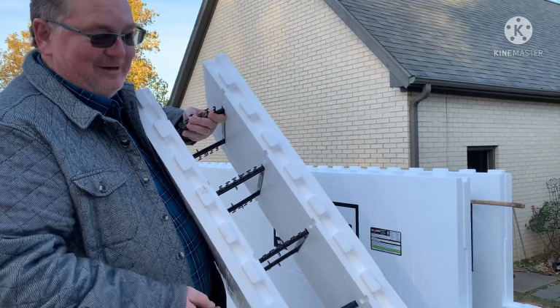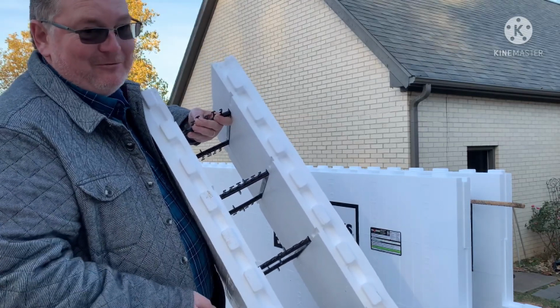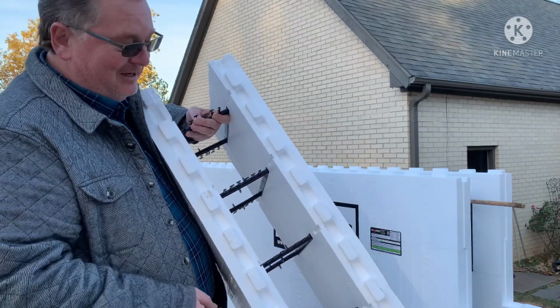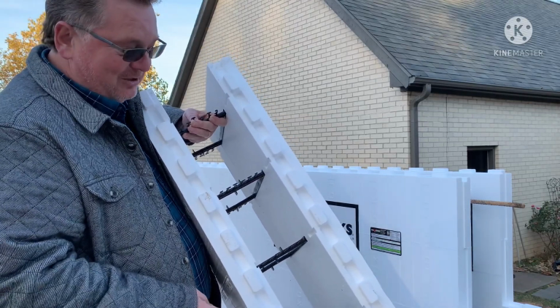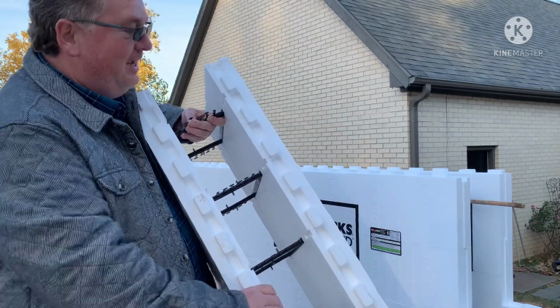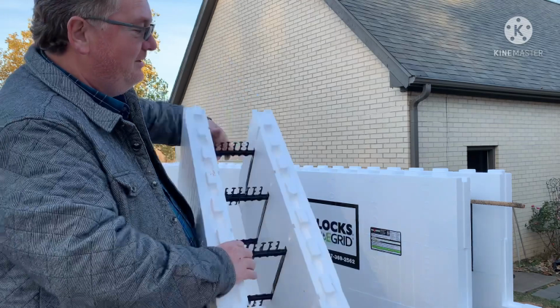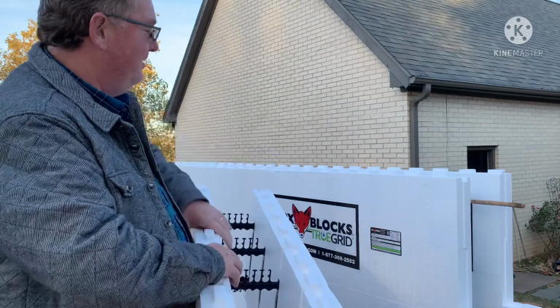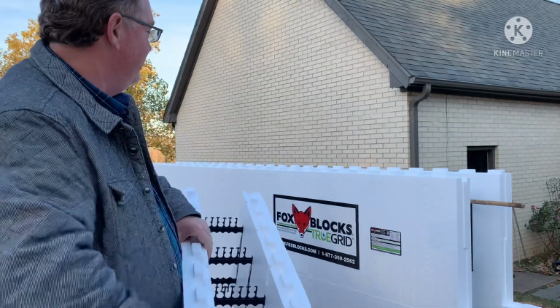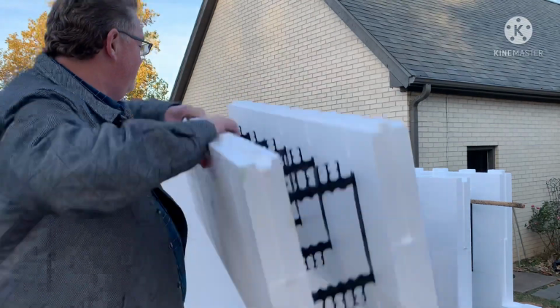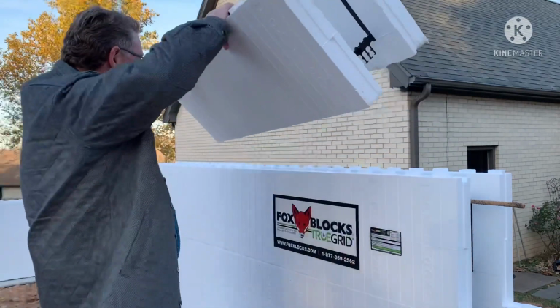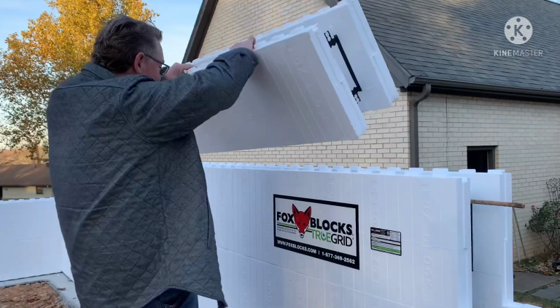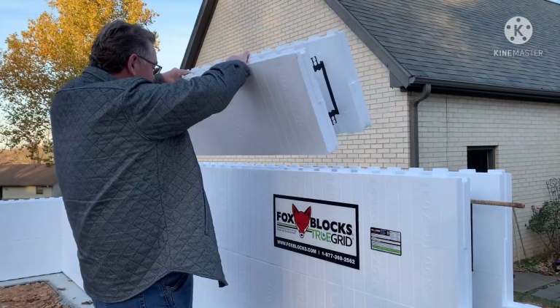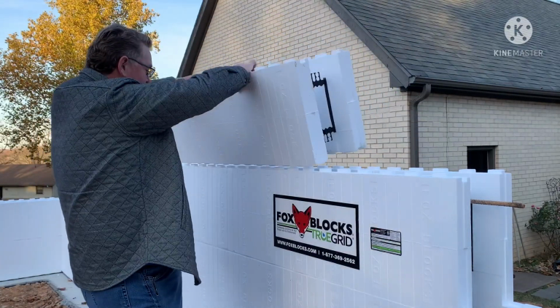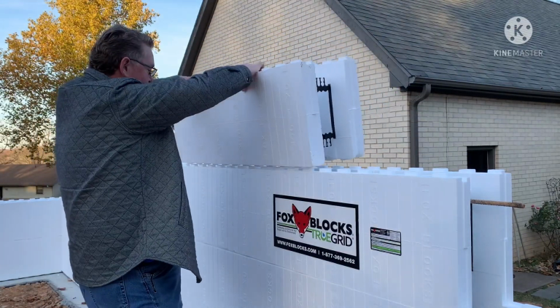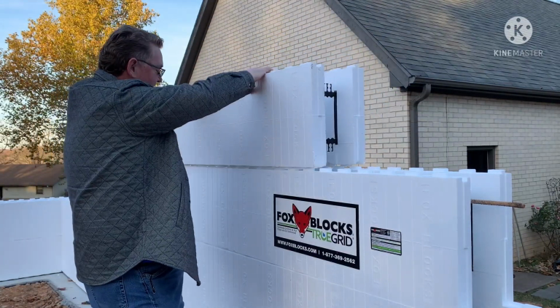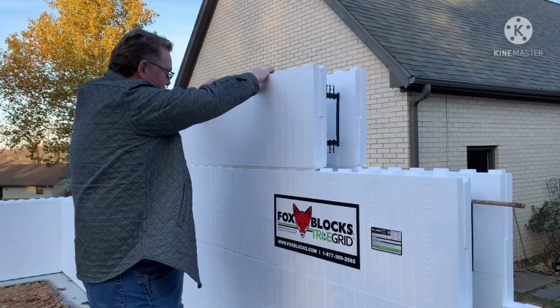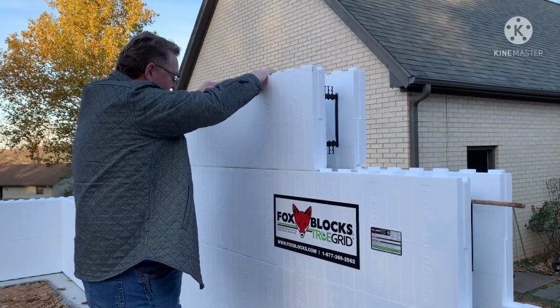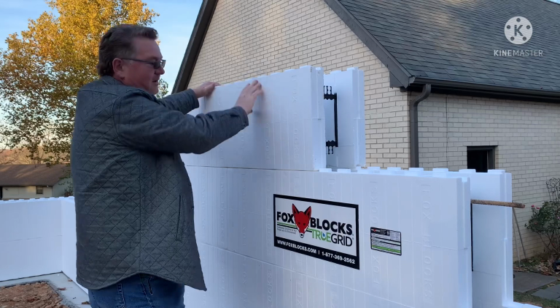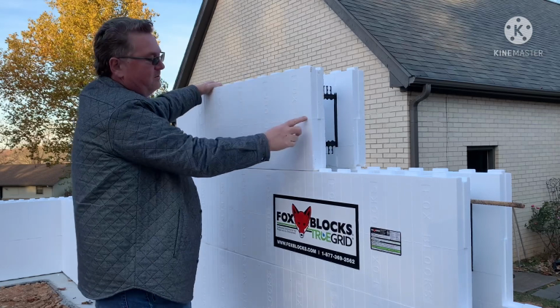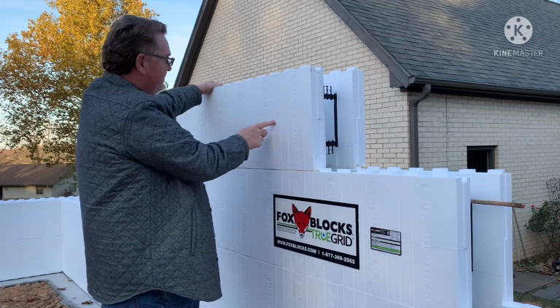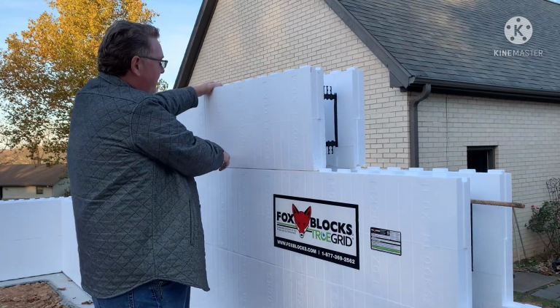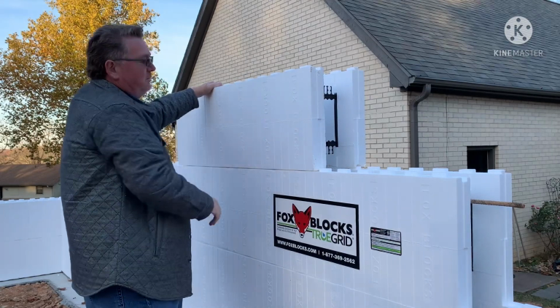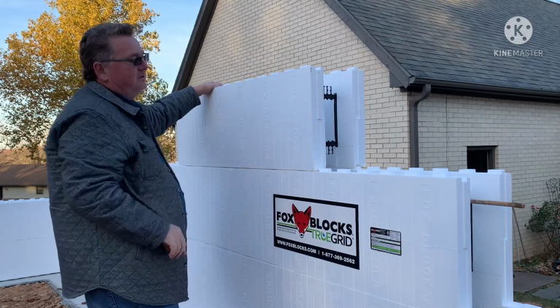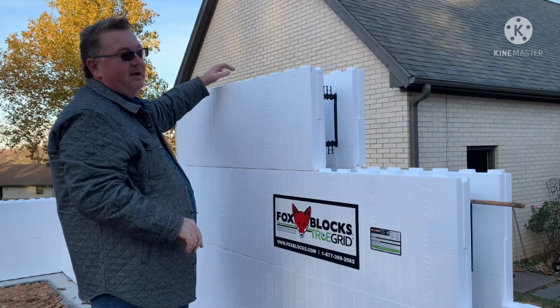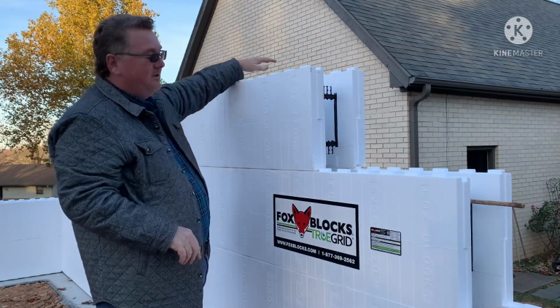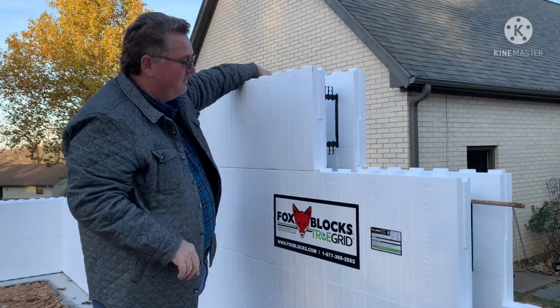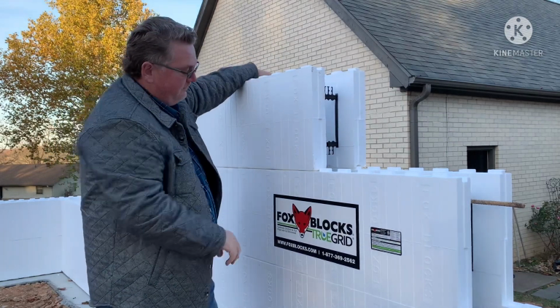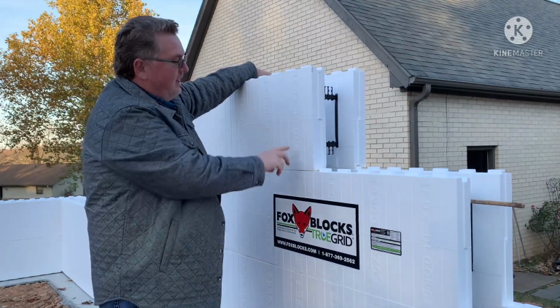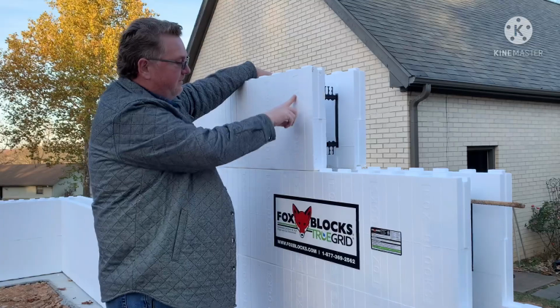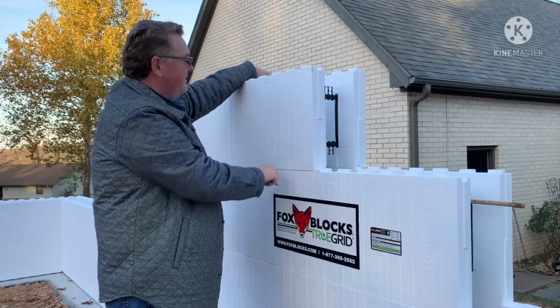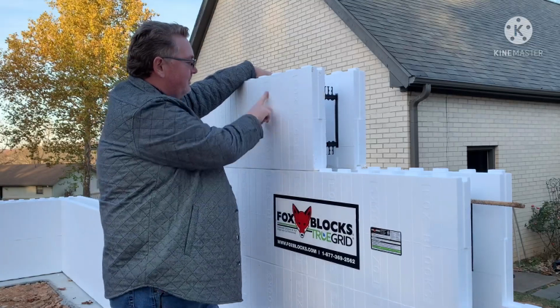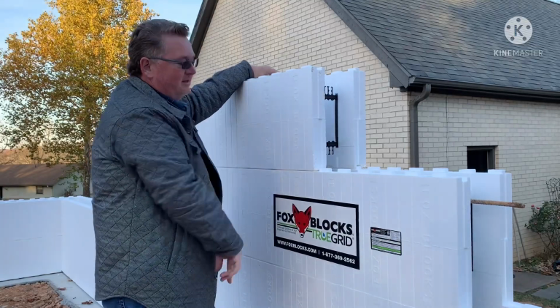If you'll notice, we've got alternating mortise and tenons — notches and holes, in layman's terms — and these go together just like Legos. They're four feet long, and there are marks on the block at two-inch increments.